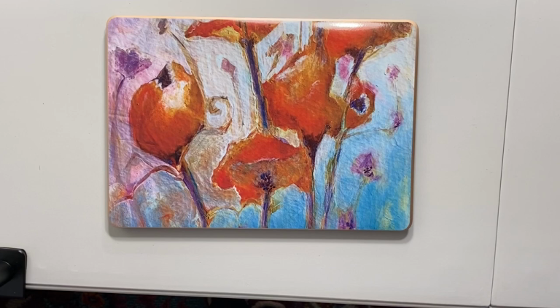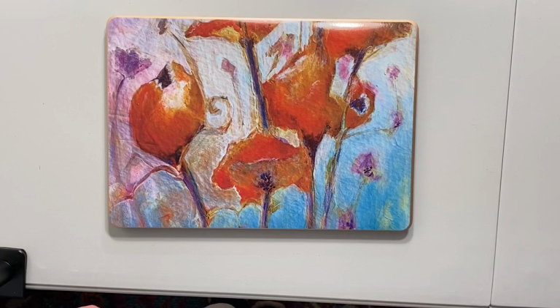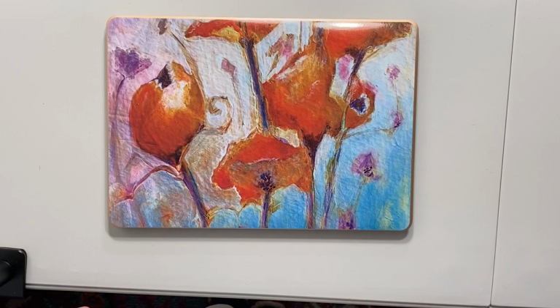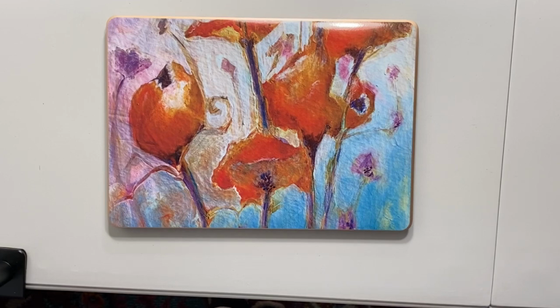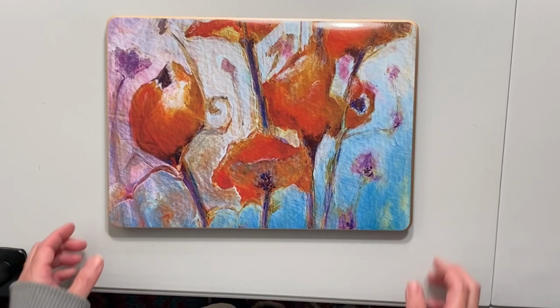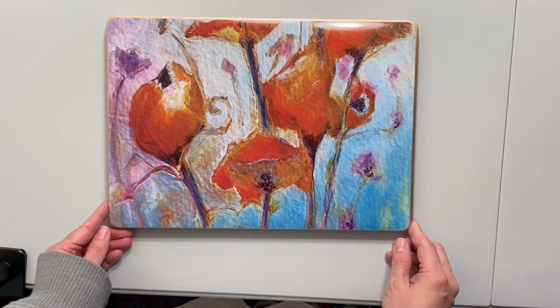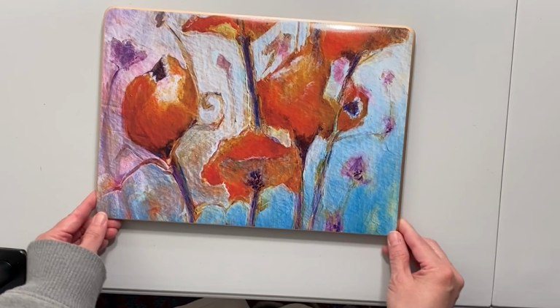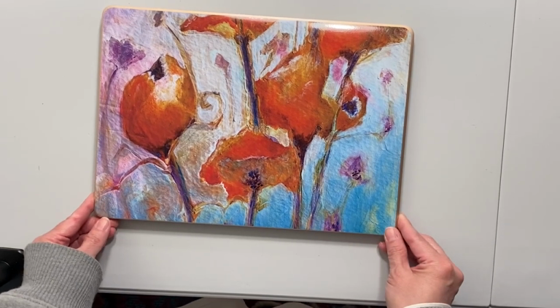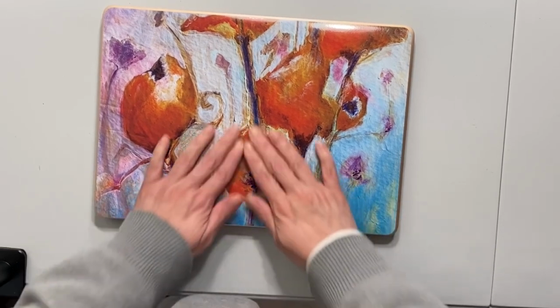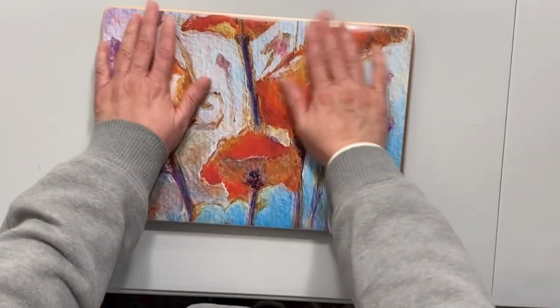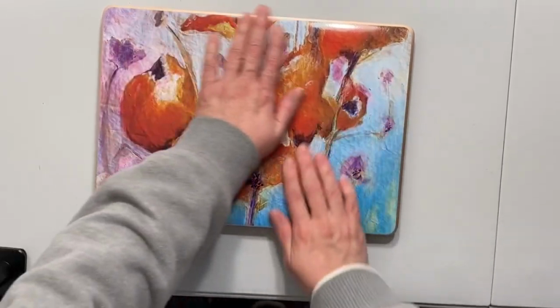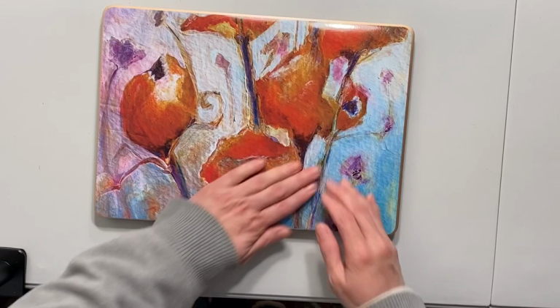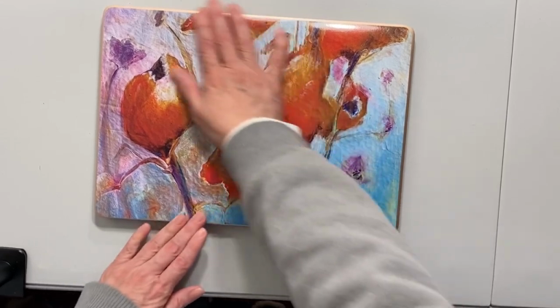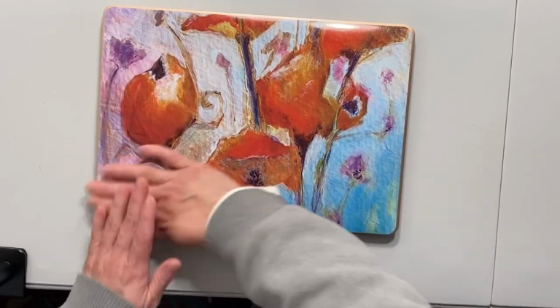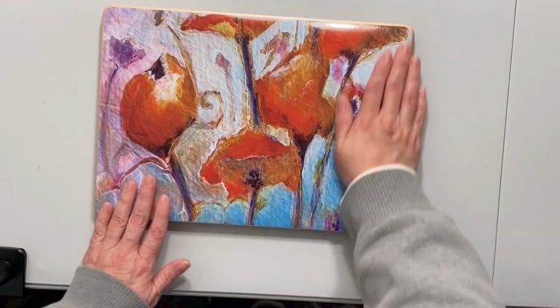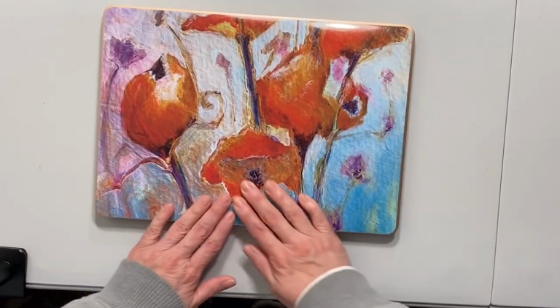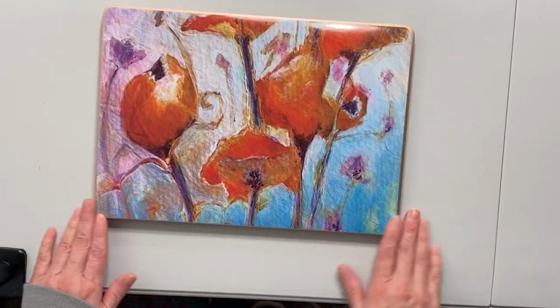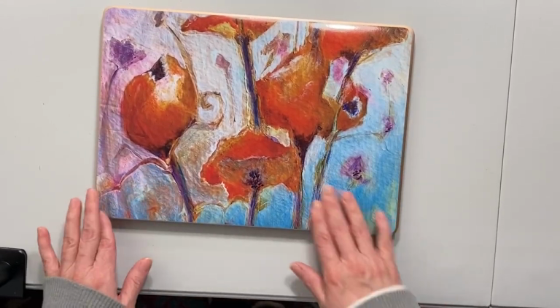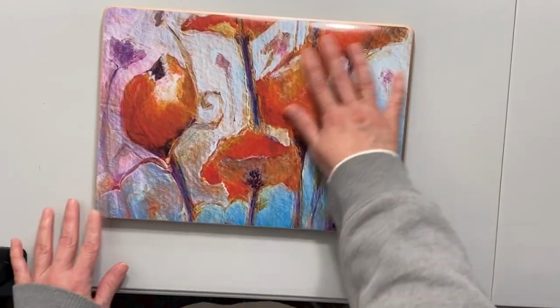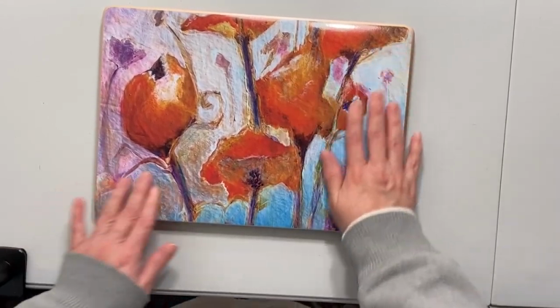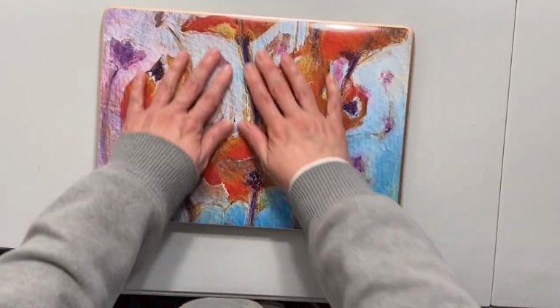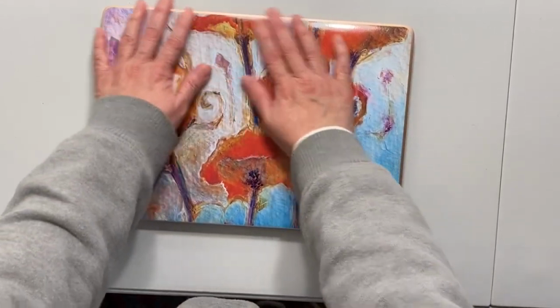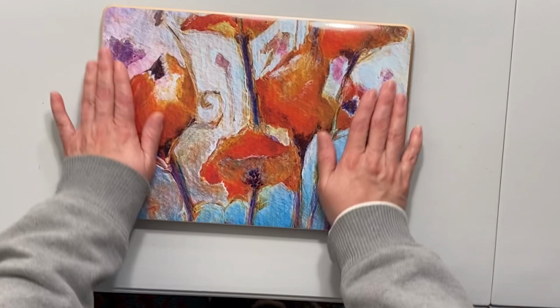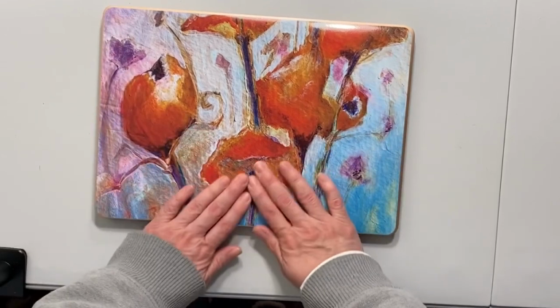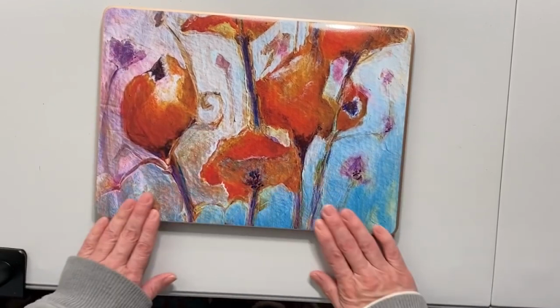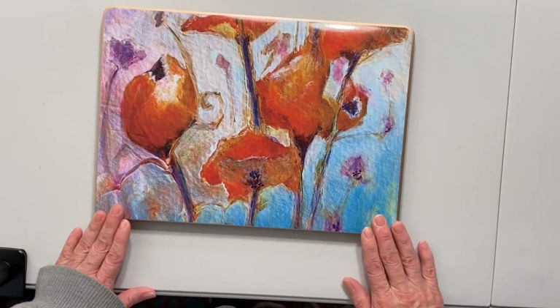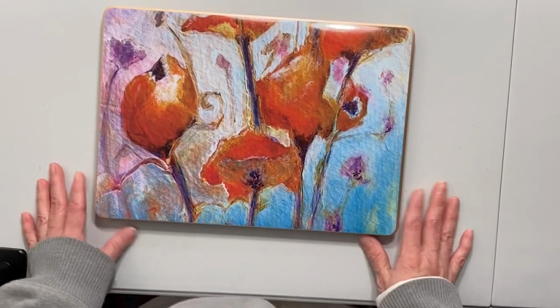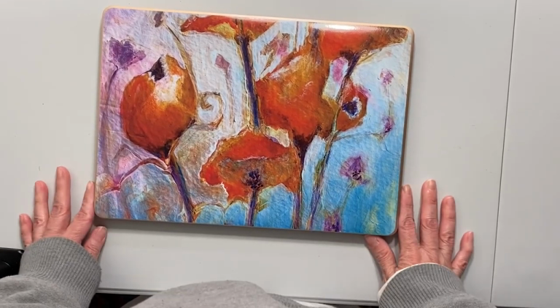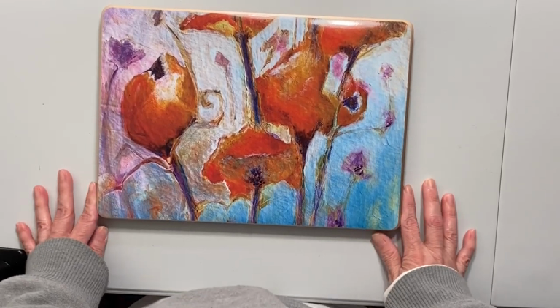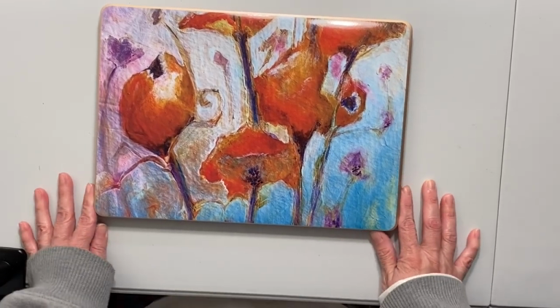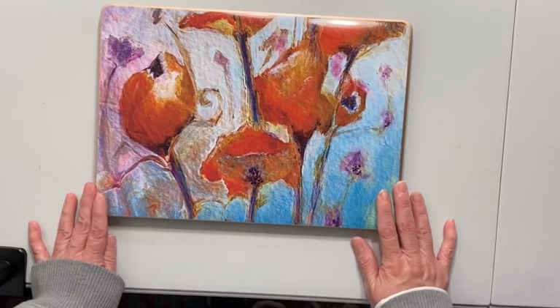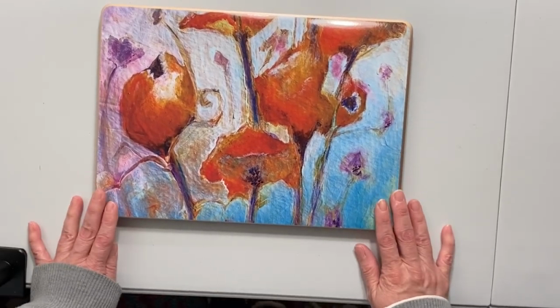There we go, fabulous! It goes great with this rose color. I probably didn't center it as best as I could, but that's just par for the course with me. I love it, looks great.